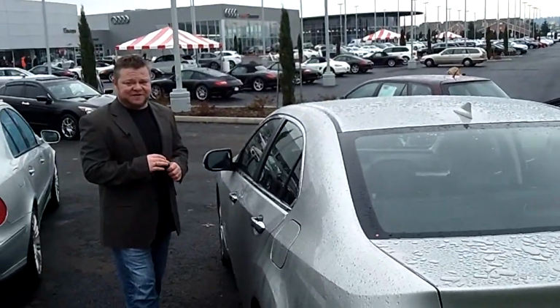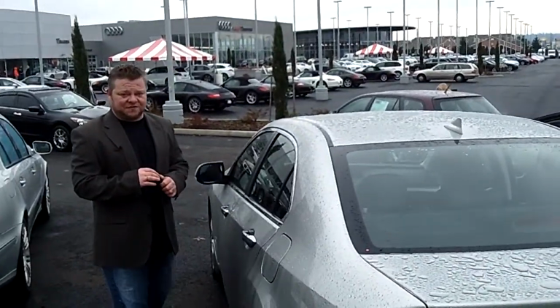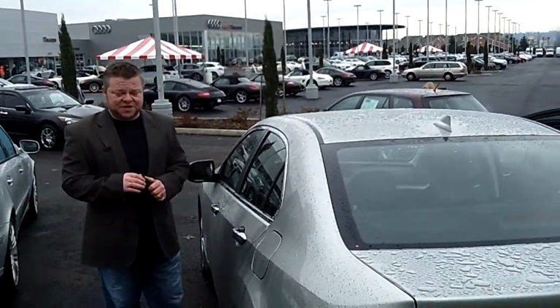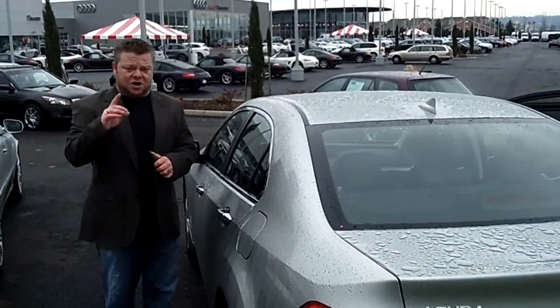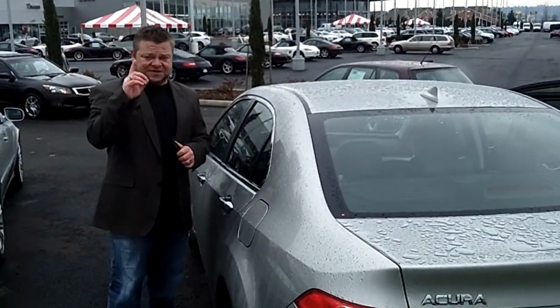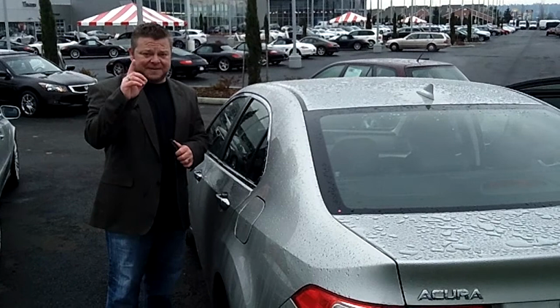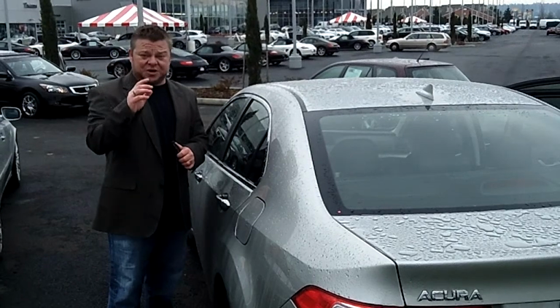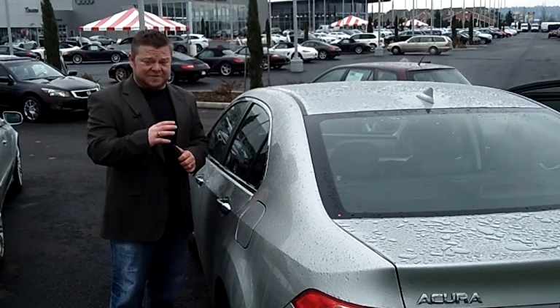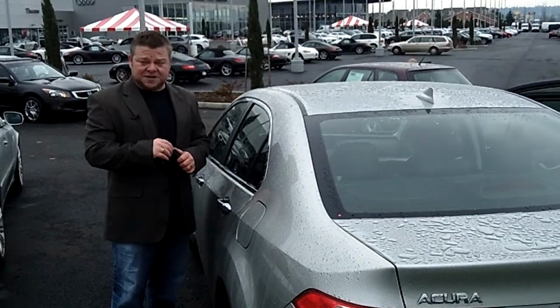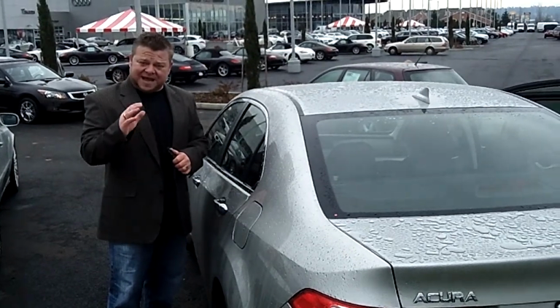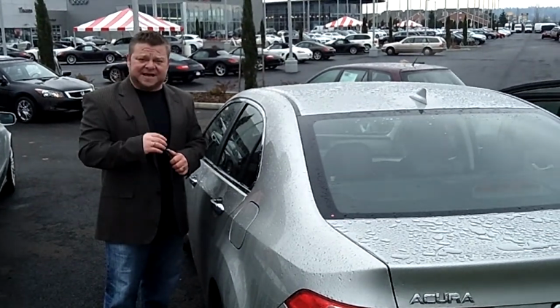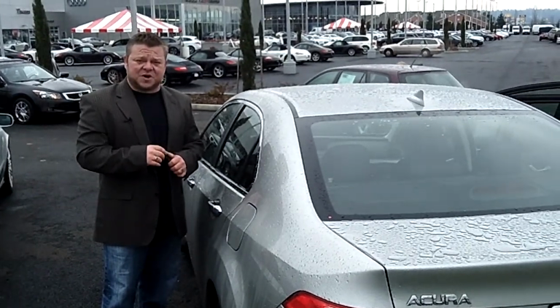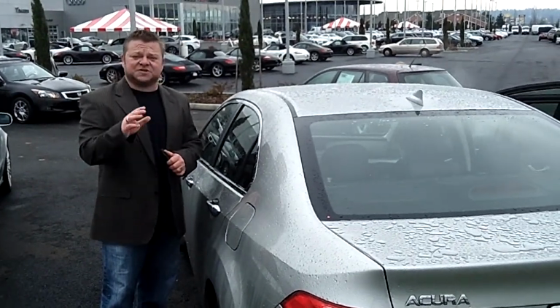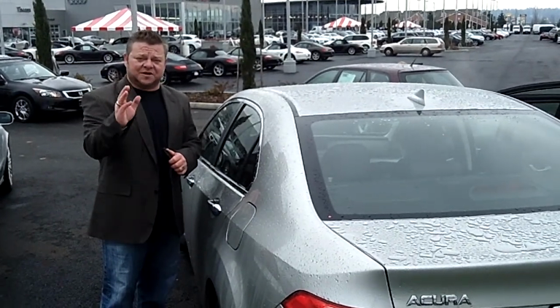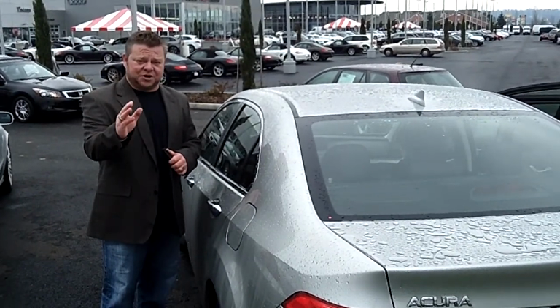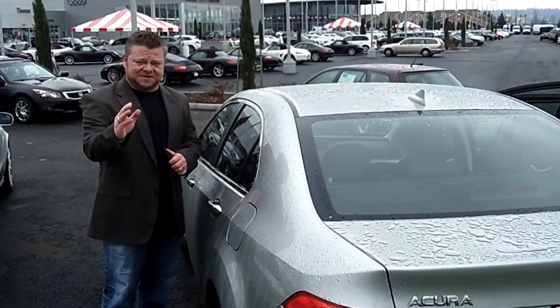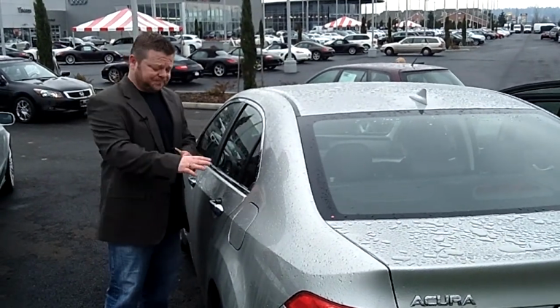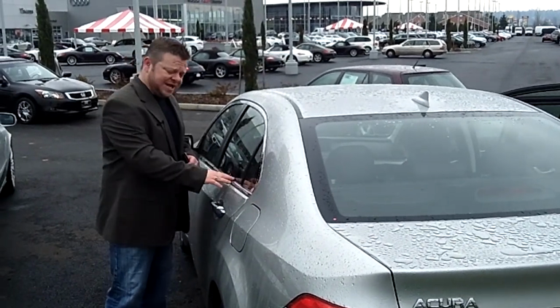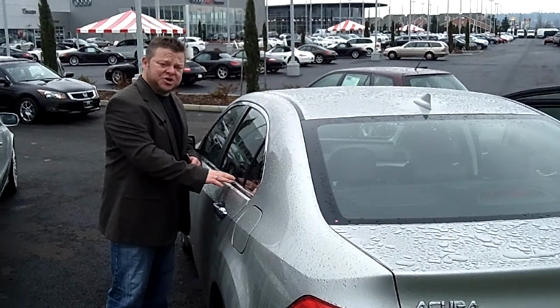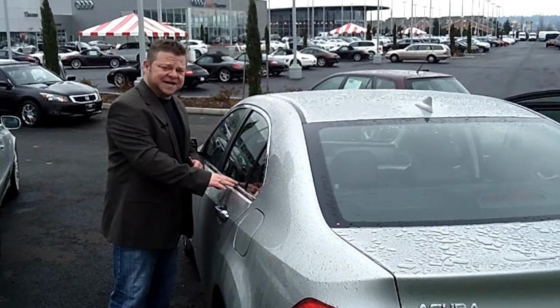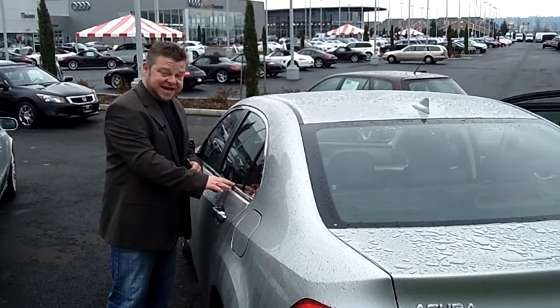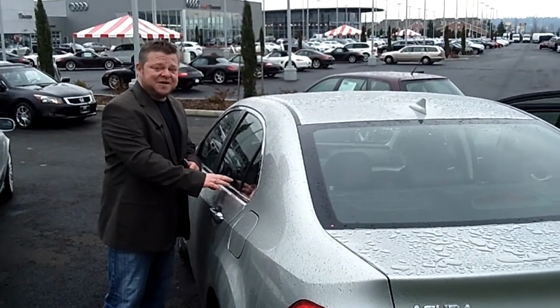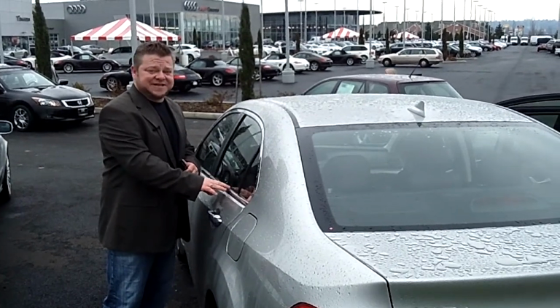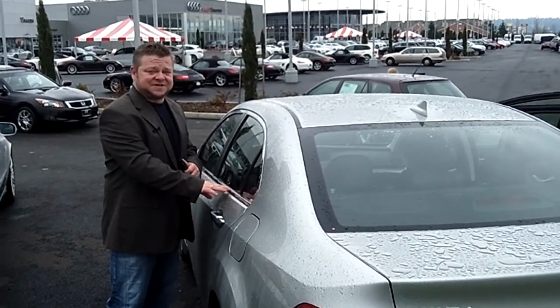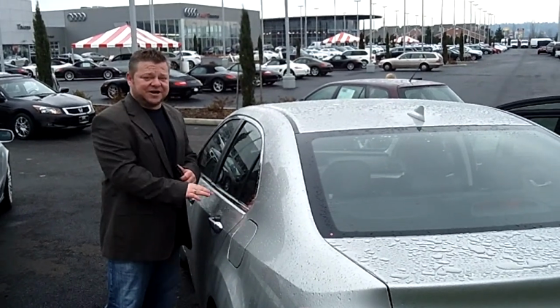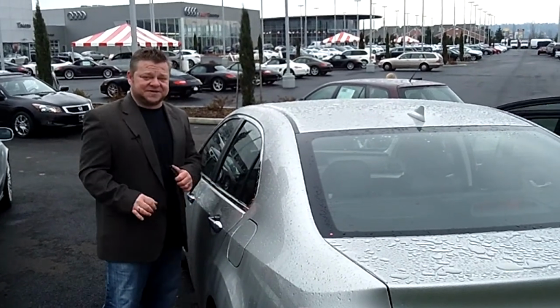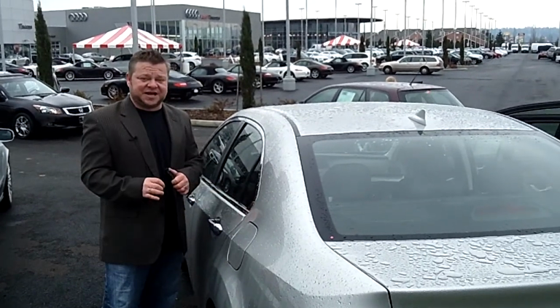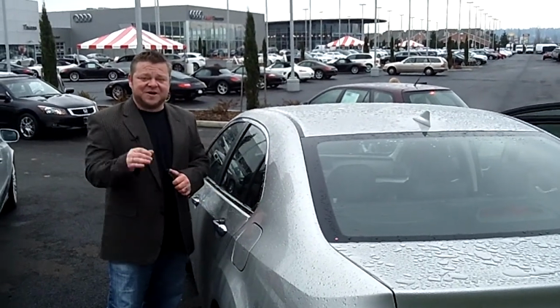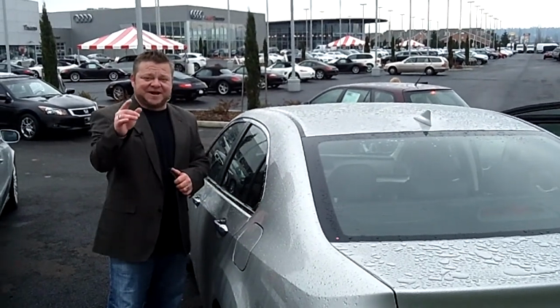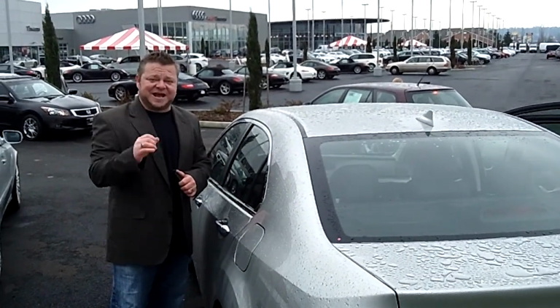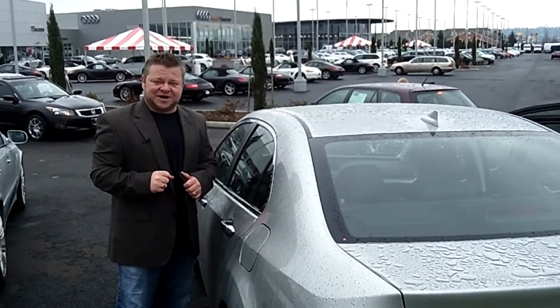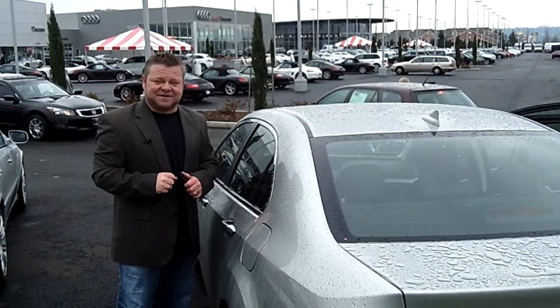Do me a favor — for more information call the number you see on the top of your screen or email us. We'd be happy to answer those questions. Most of all we look forward to earning your business. Make sure you contact us today for today's discounted internet price on this Acura. Make it a great day and get ready to save.